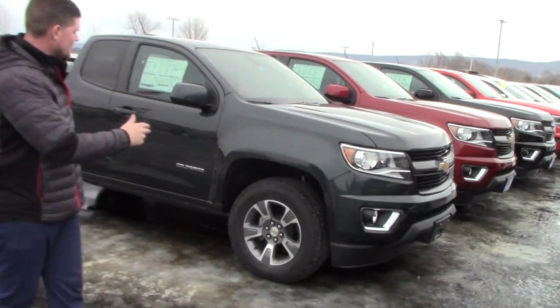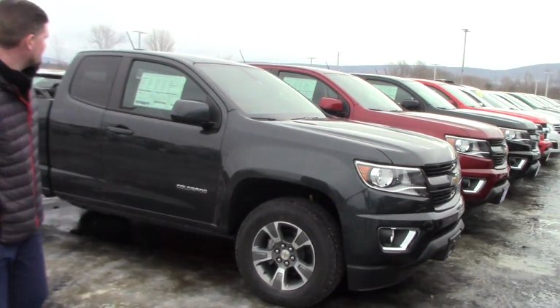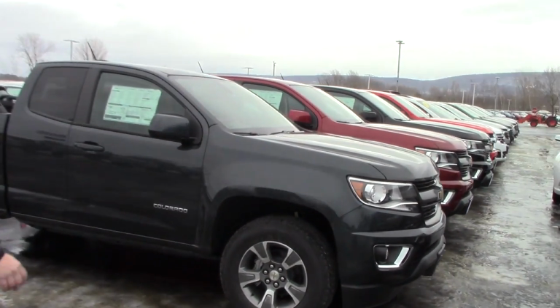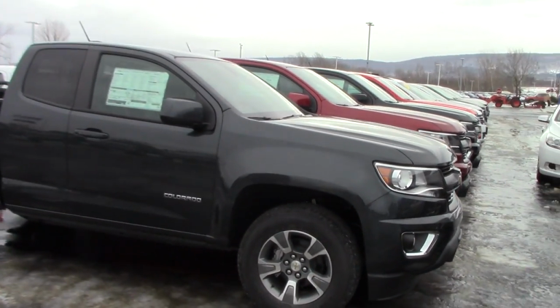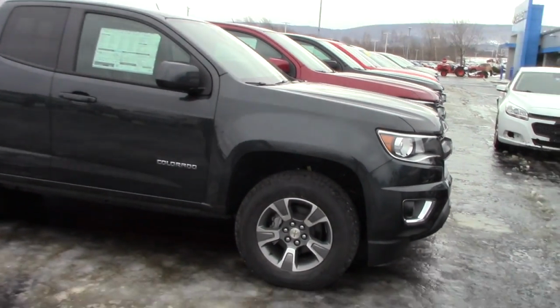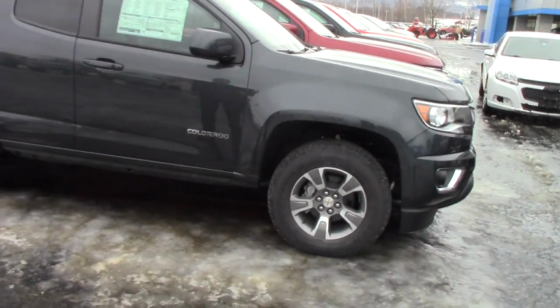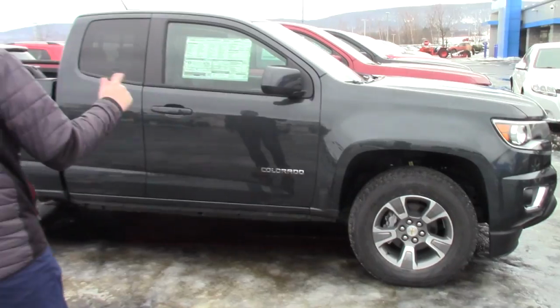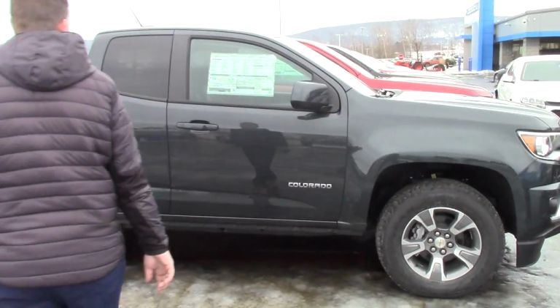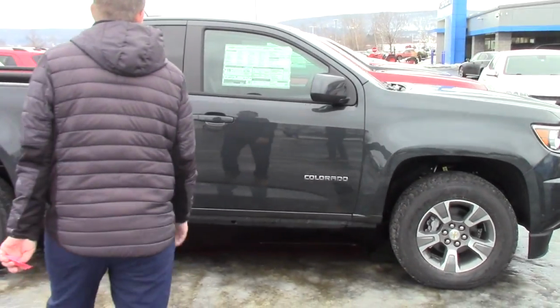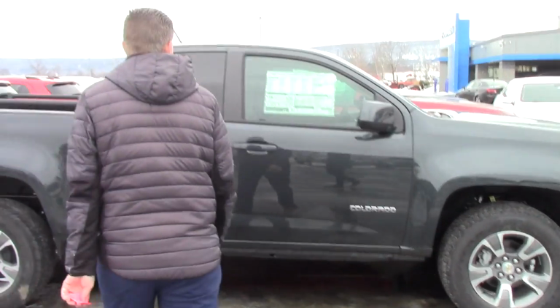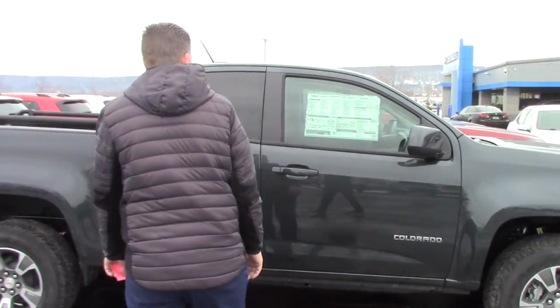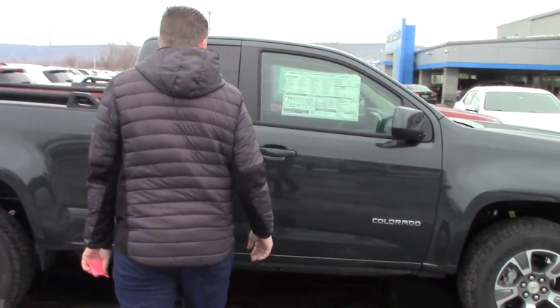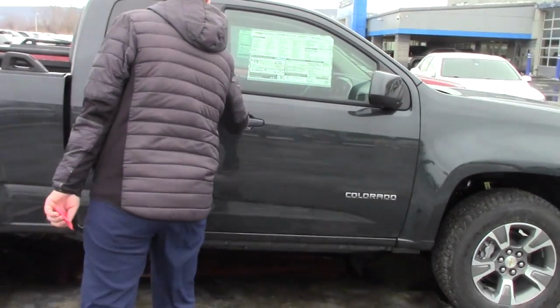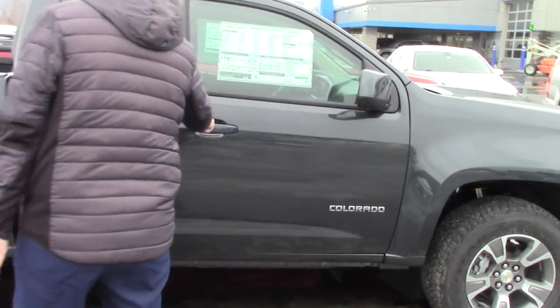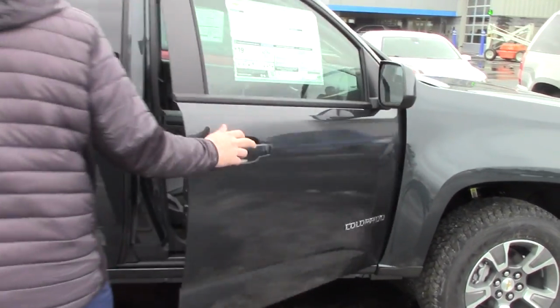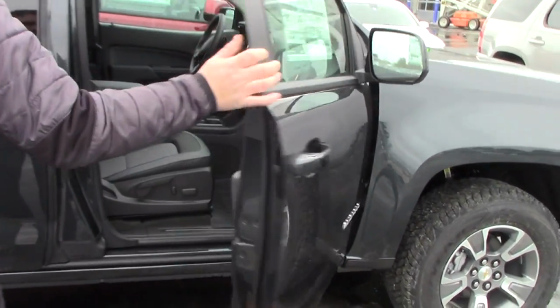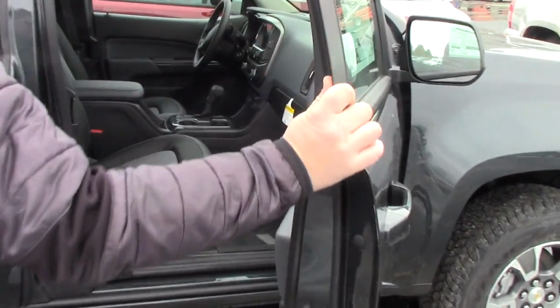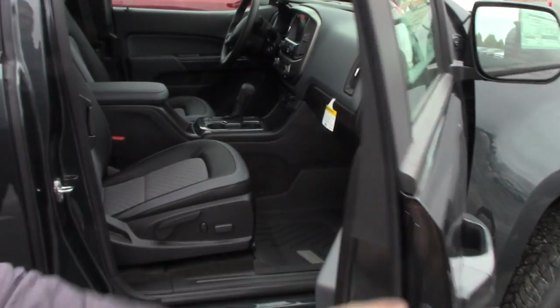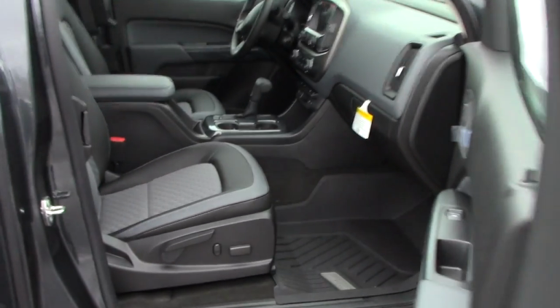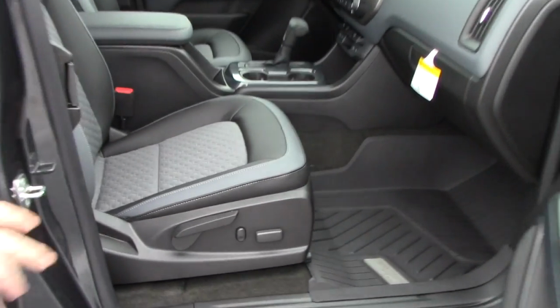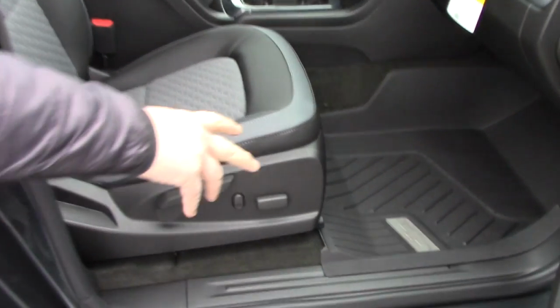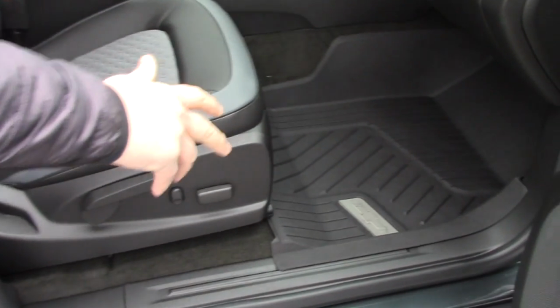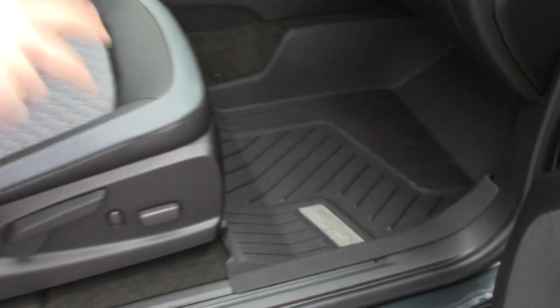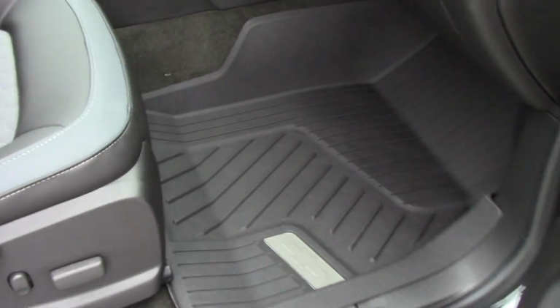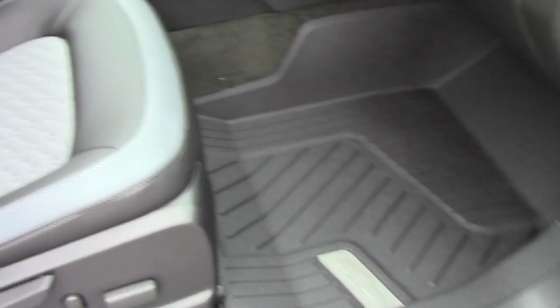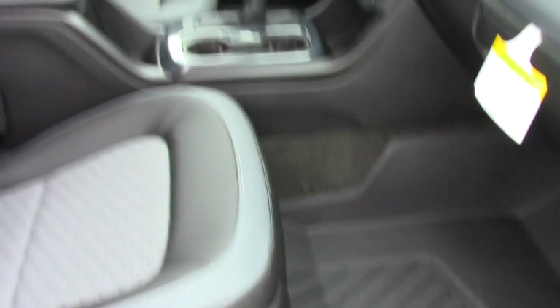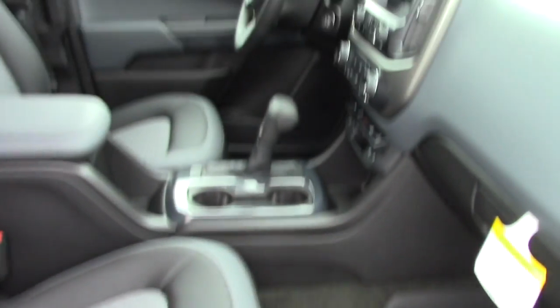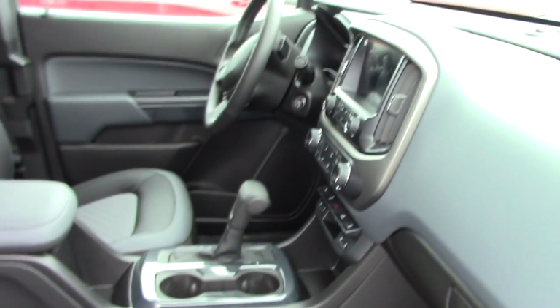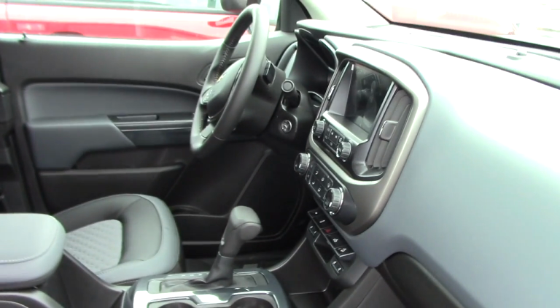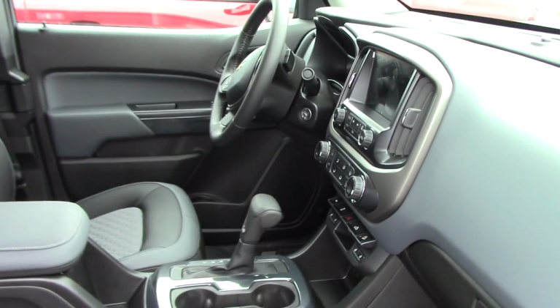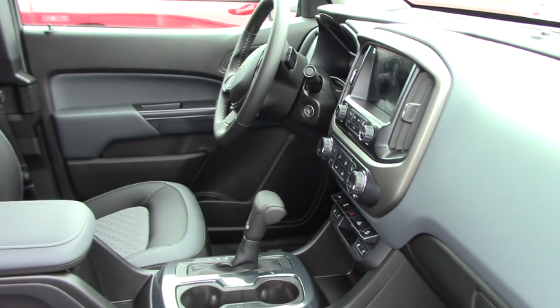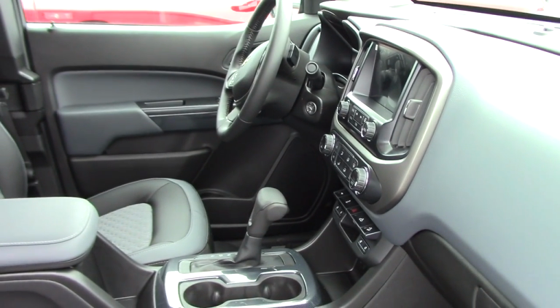This is a 2018 Chevy Colorado, getting 19 miles per gallon combined. This one has the all-weather floor mat setup, heated seats. You're going to be getting all those options and way more.